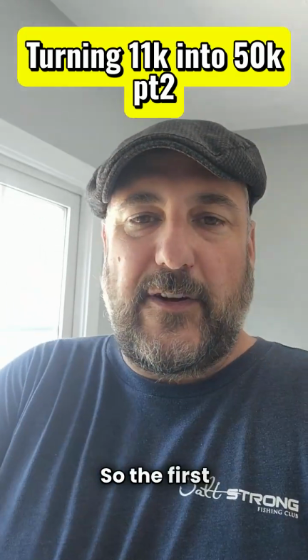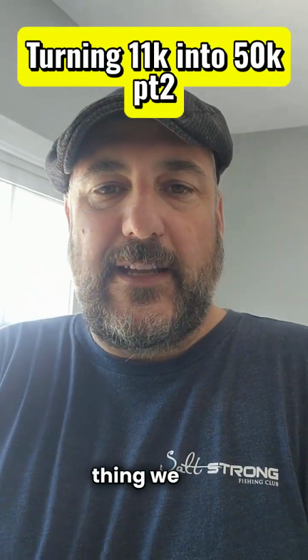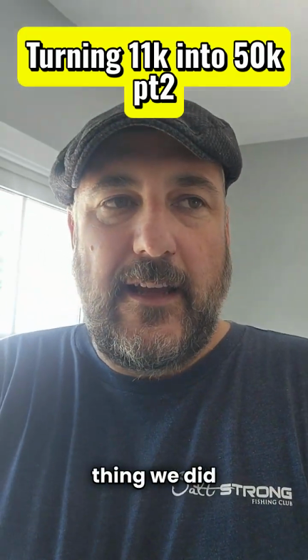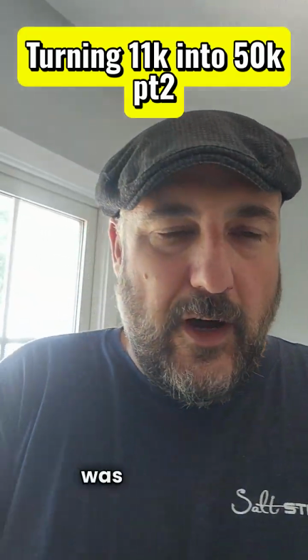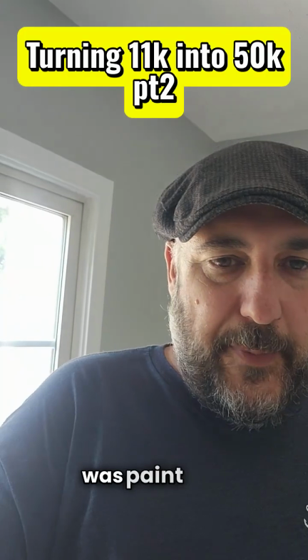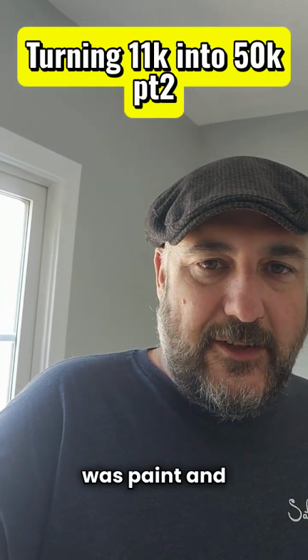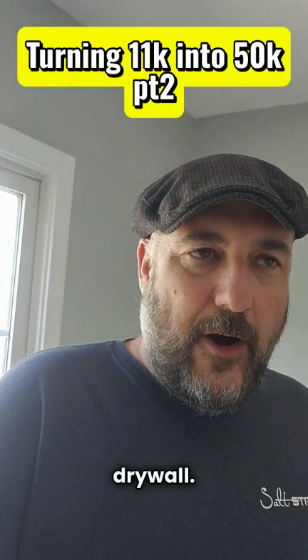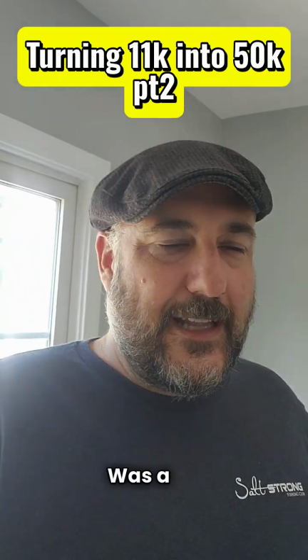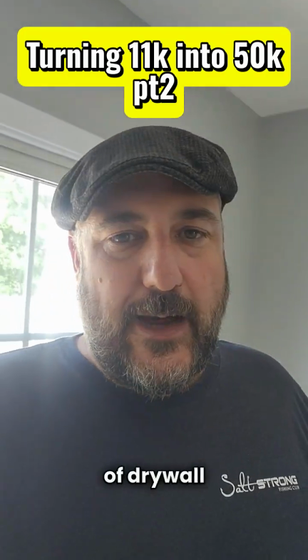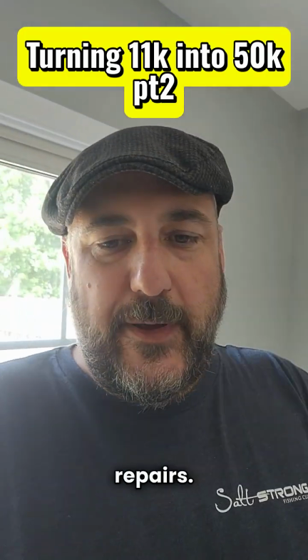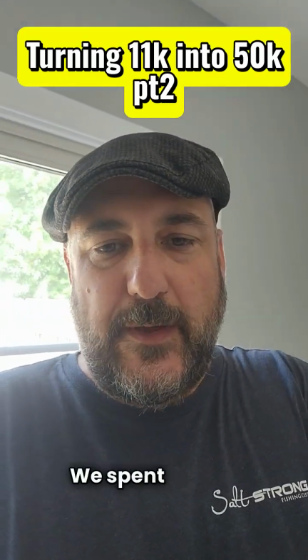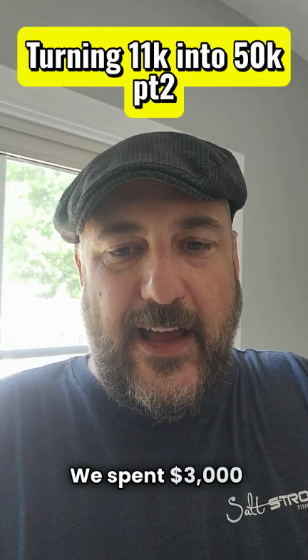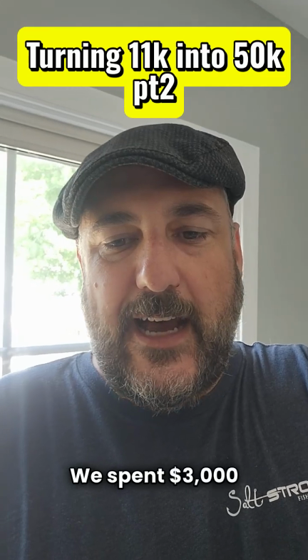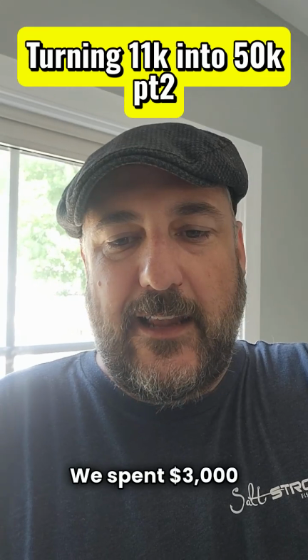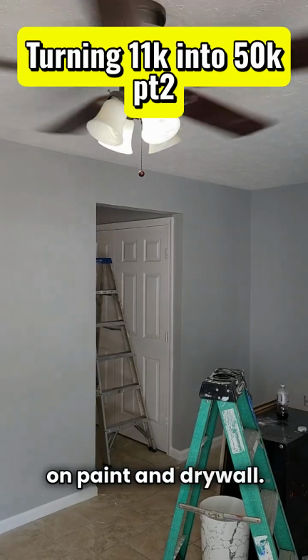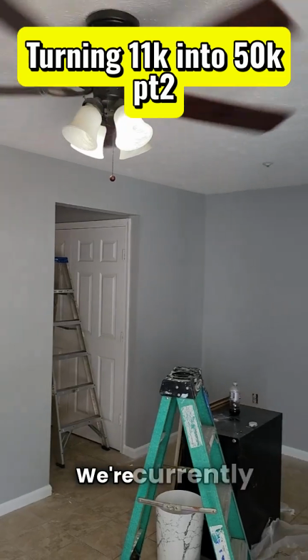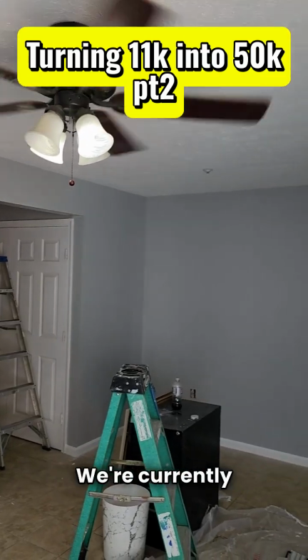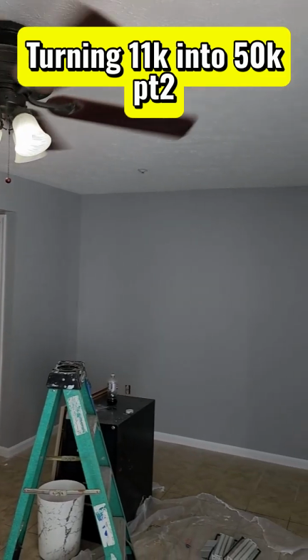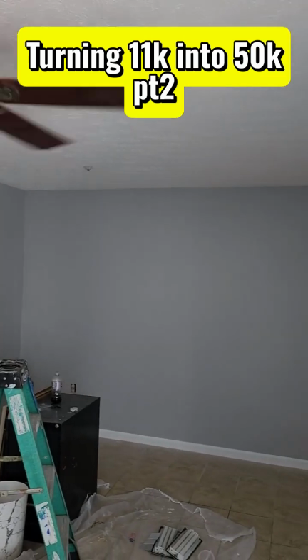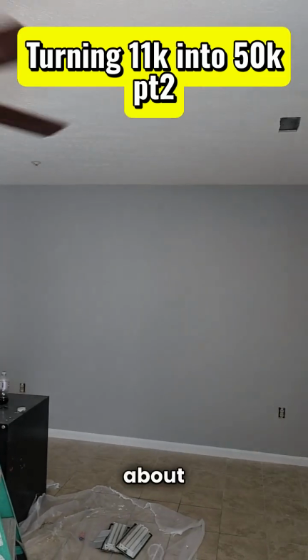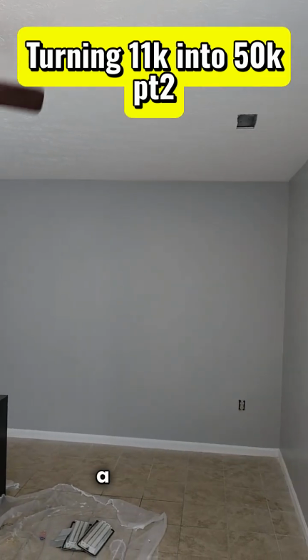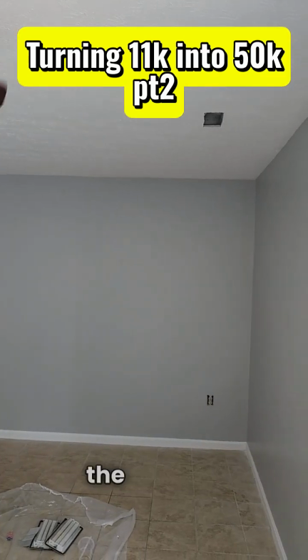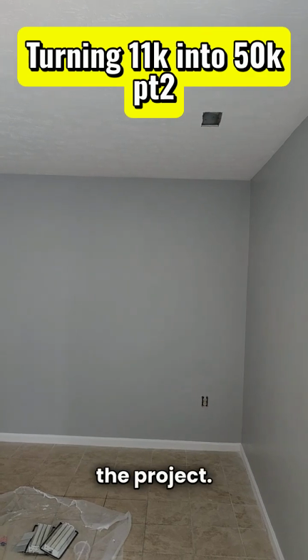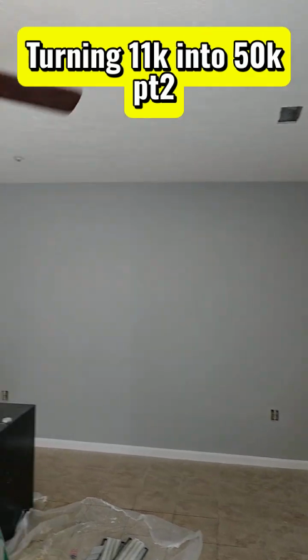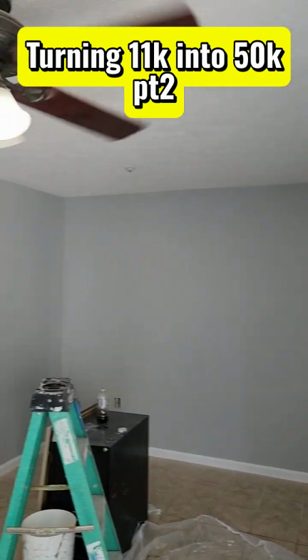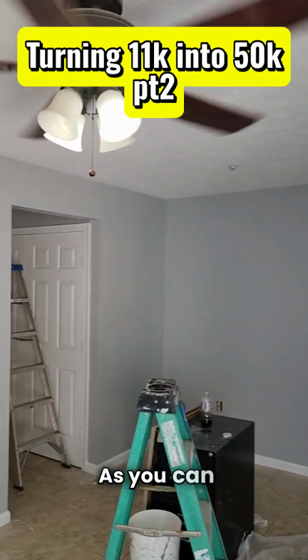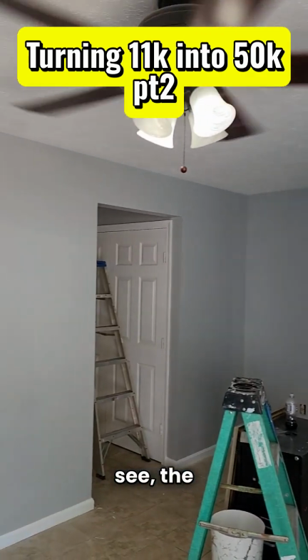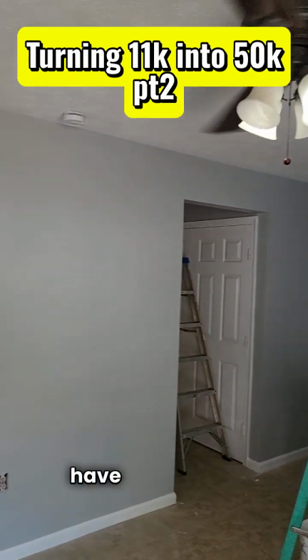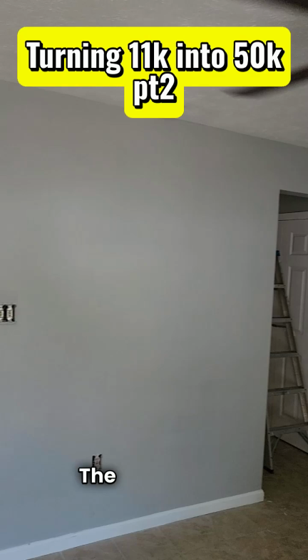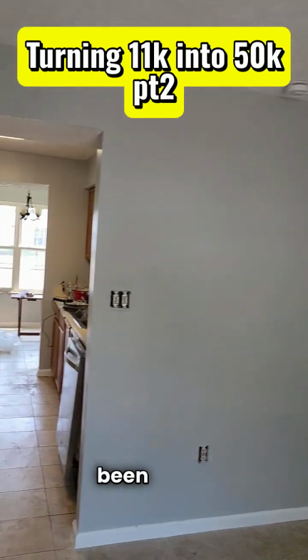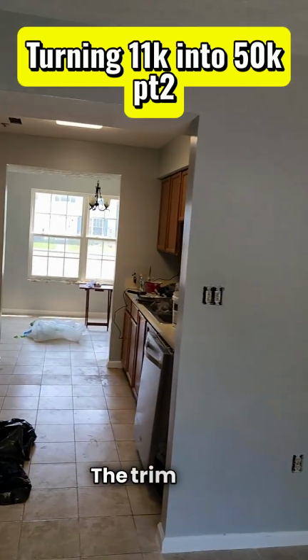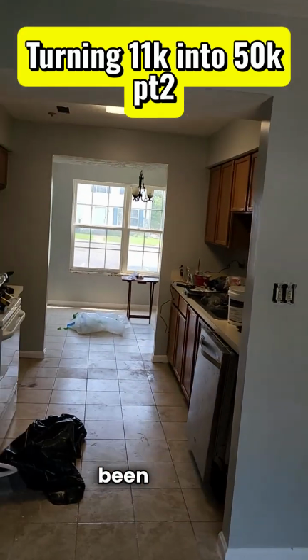The first thing we did was paint and drywall. It was a lot of drywall repairs, so we spent $3,000 on drywall. We're currently about a week into the project. As you can see, the ceilings have been done, the walls have been done, and the trim has been done.